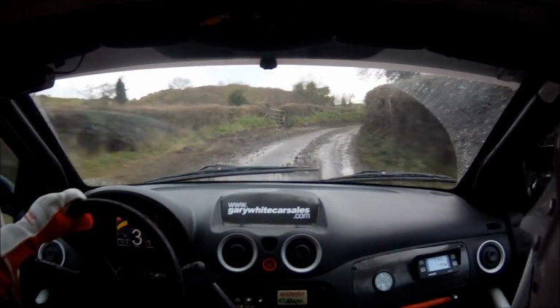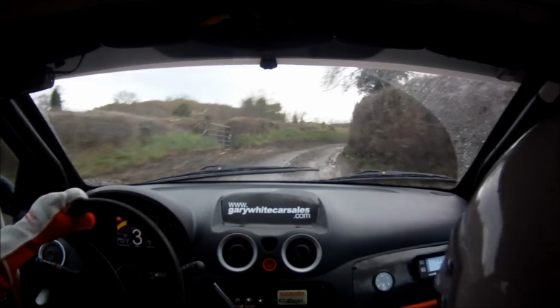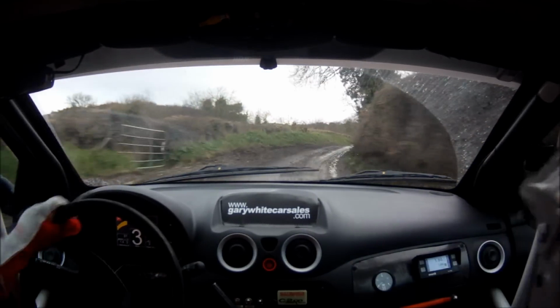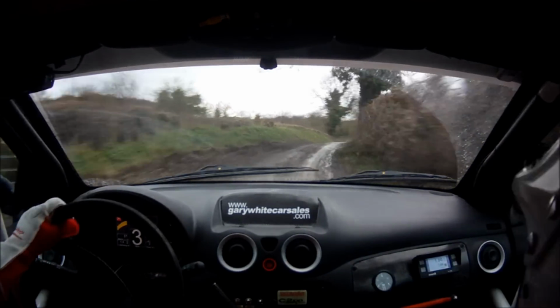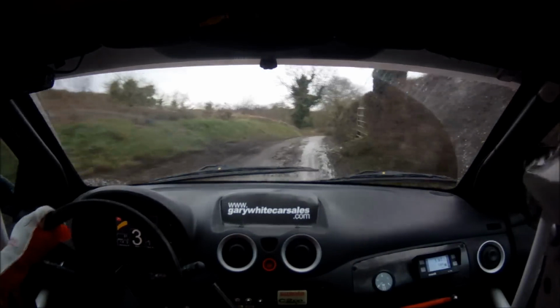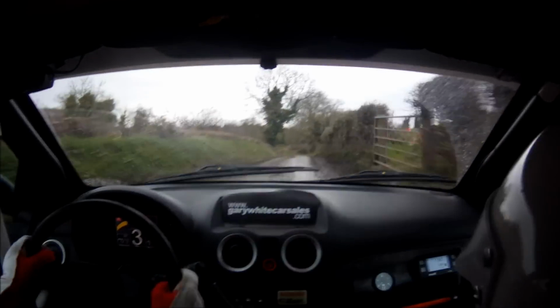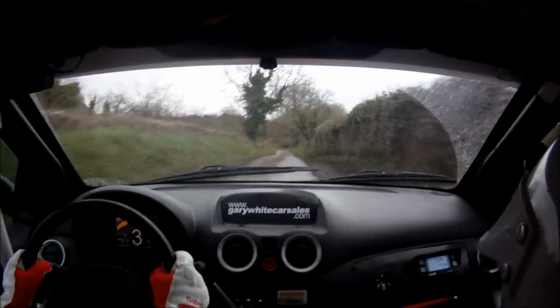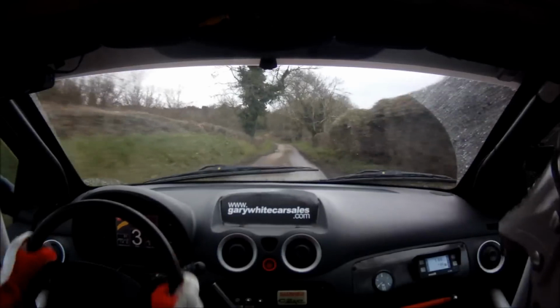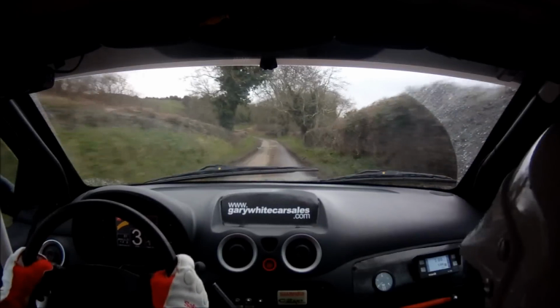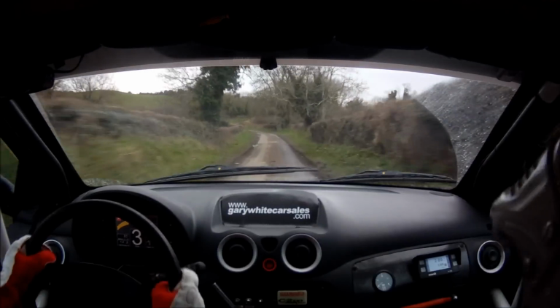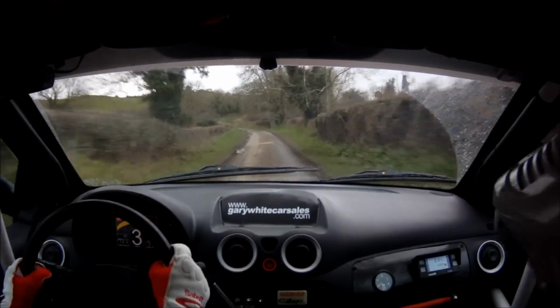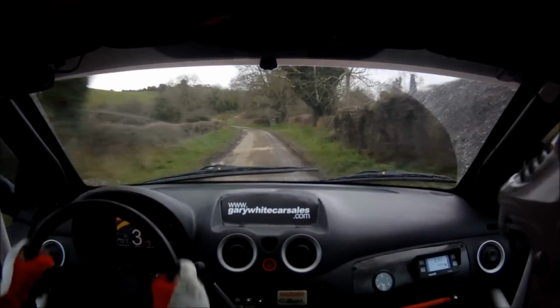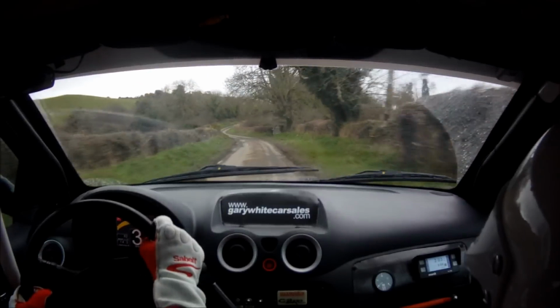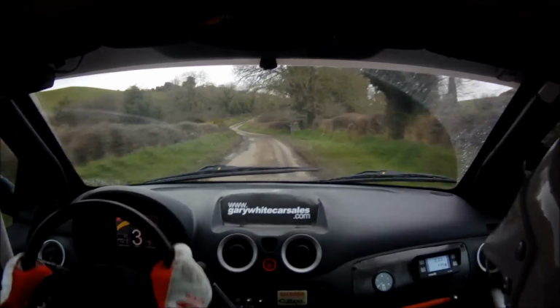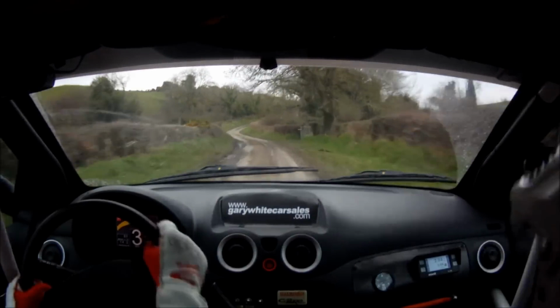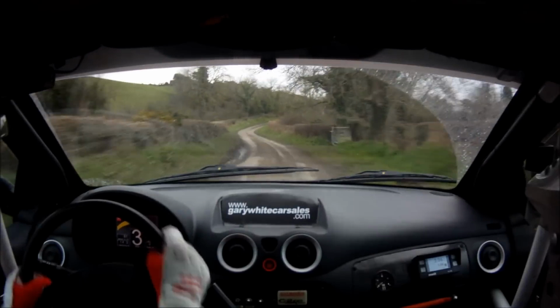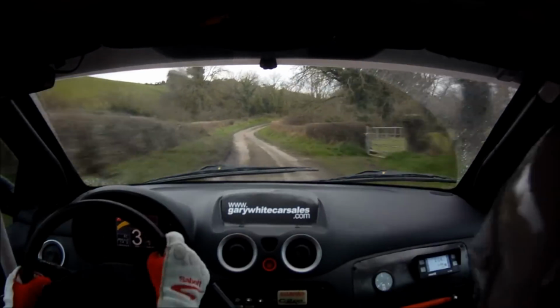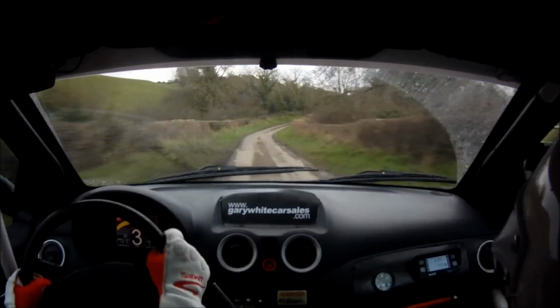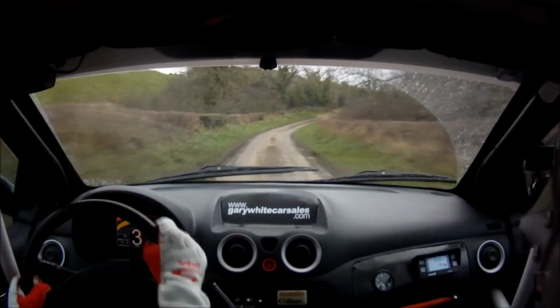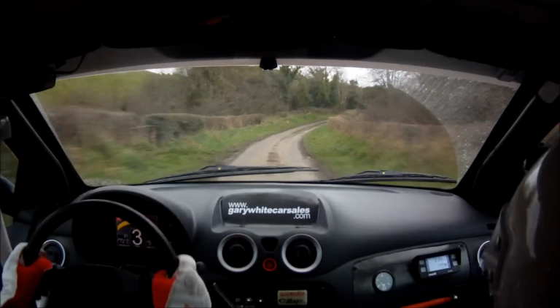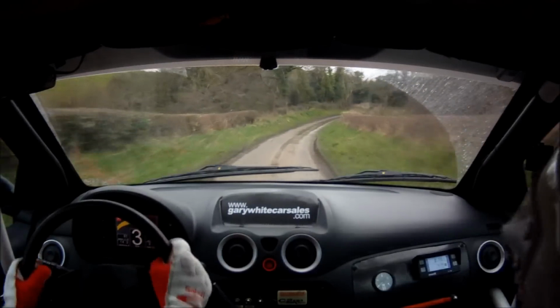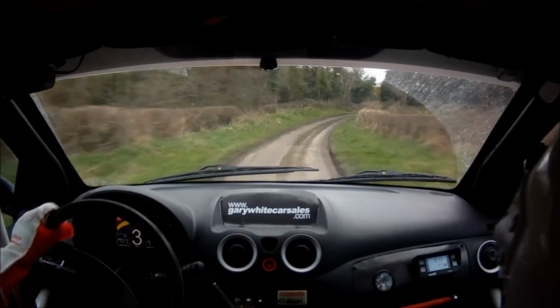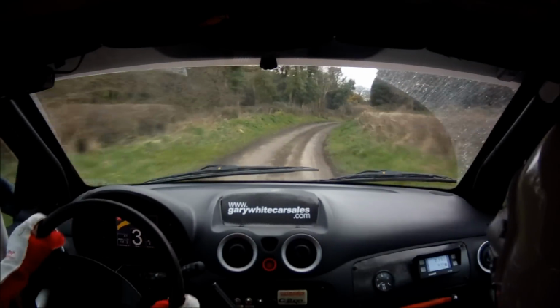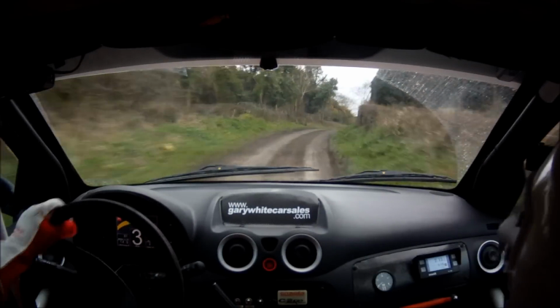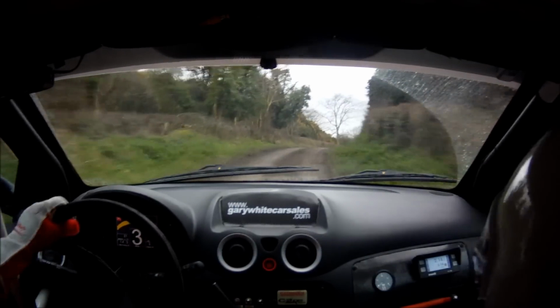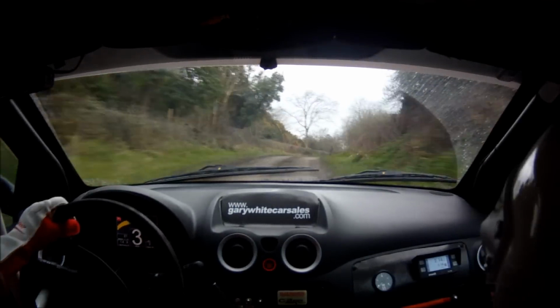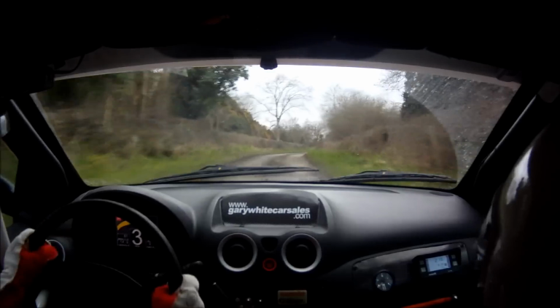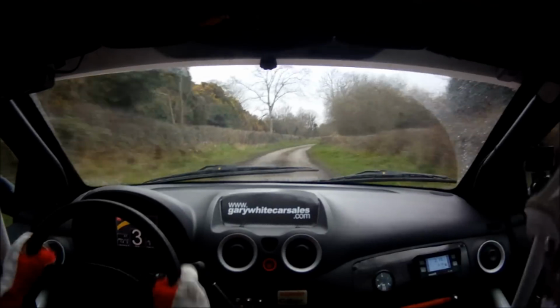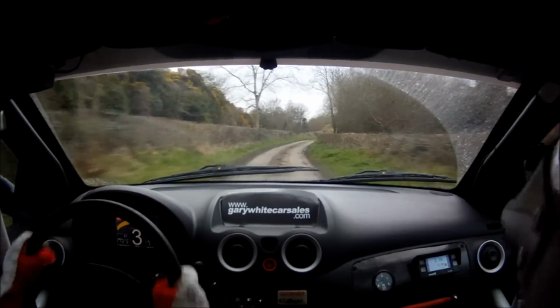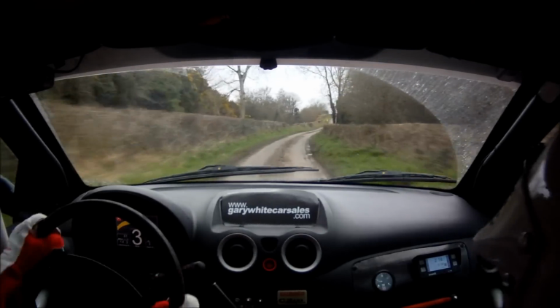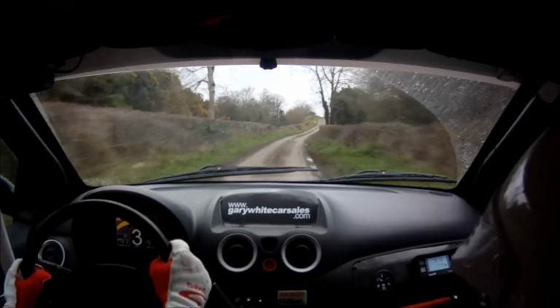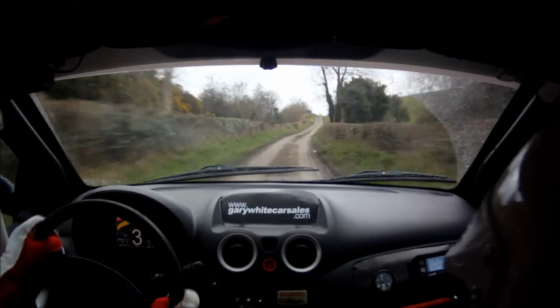60 to 6 left. And 4 right opens long. 130. Caution, right over crest, braking.